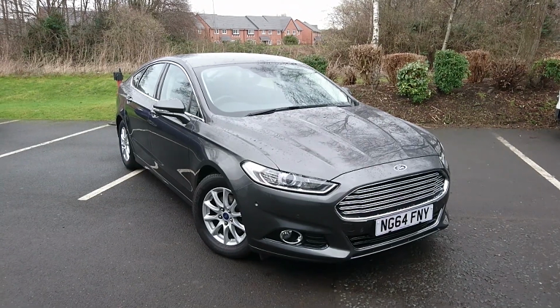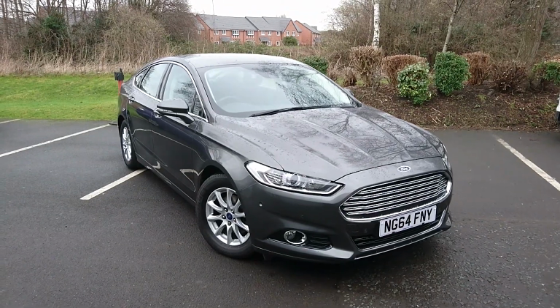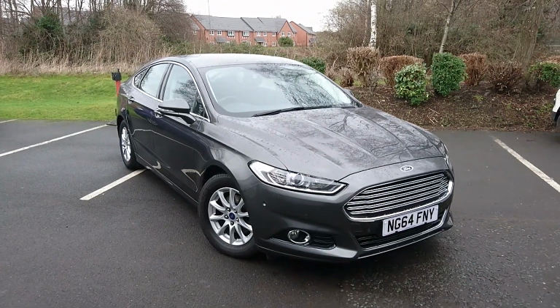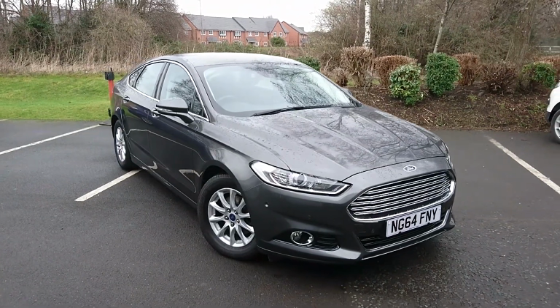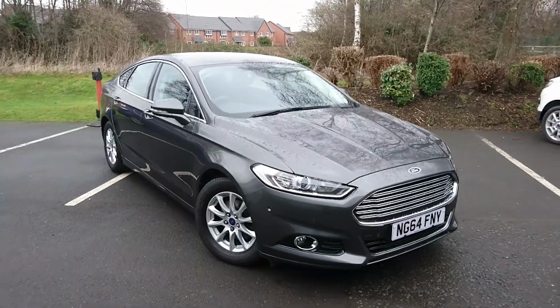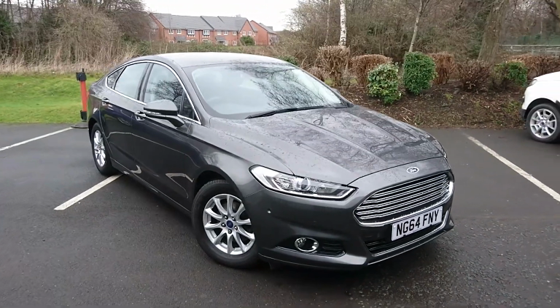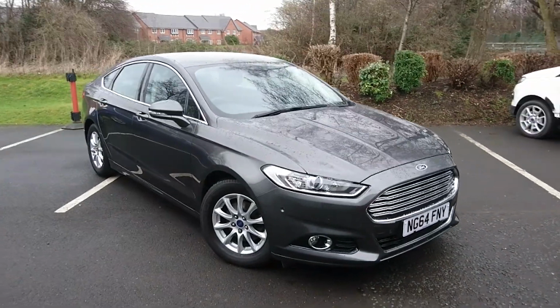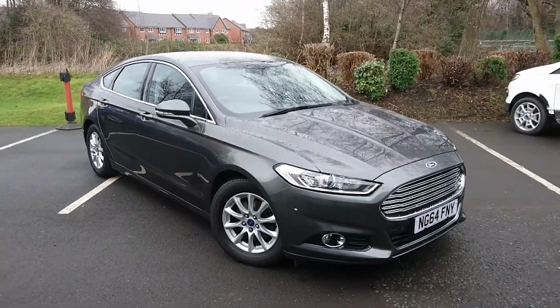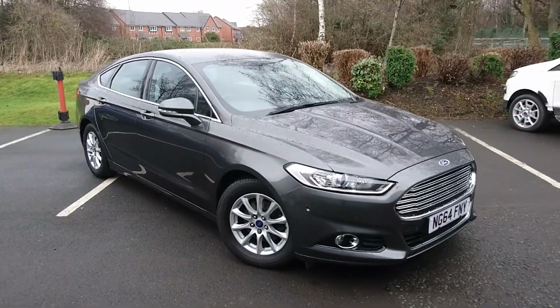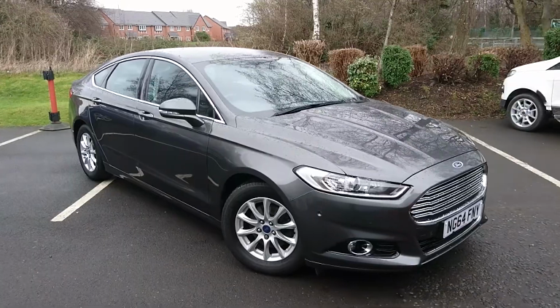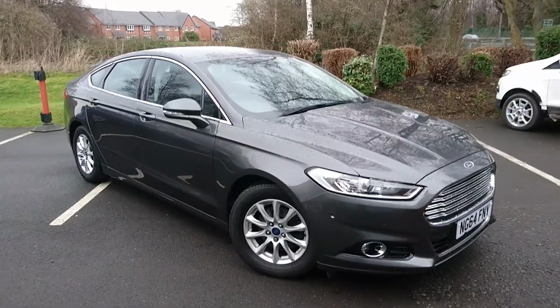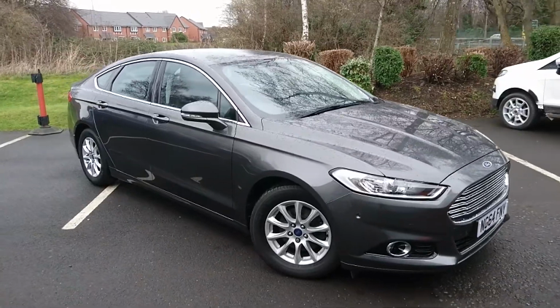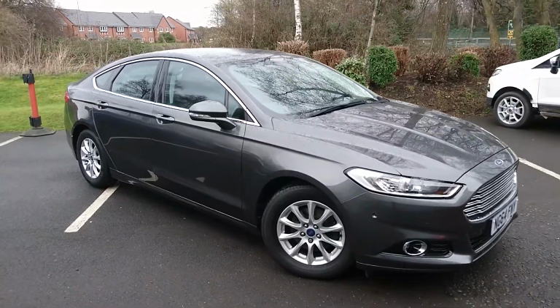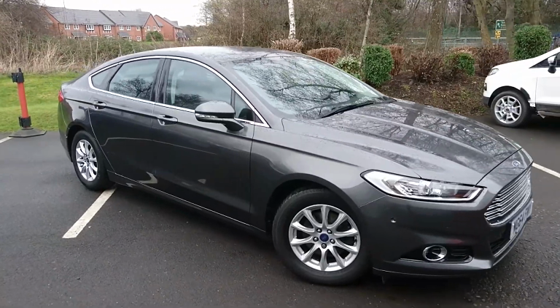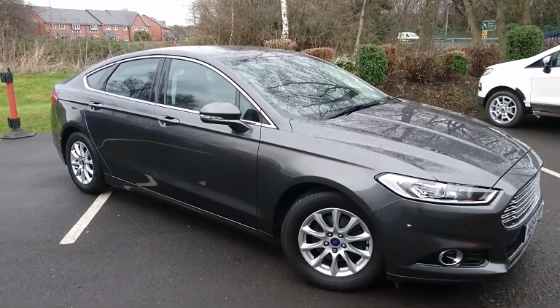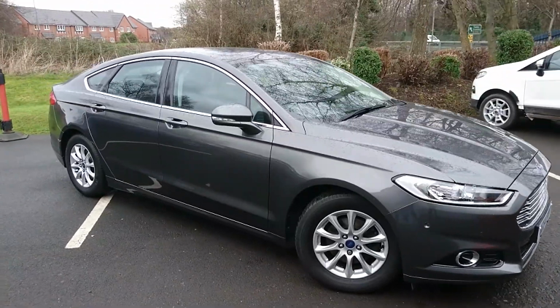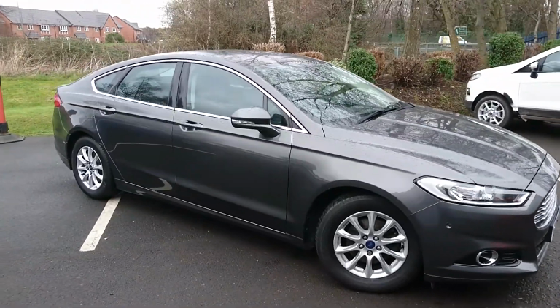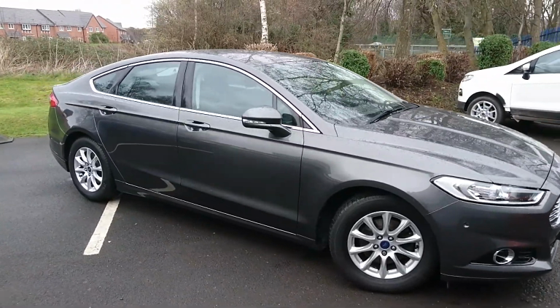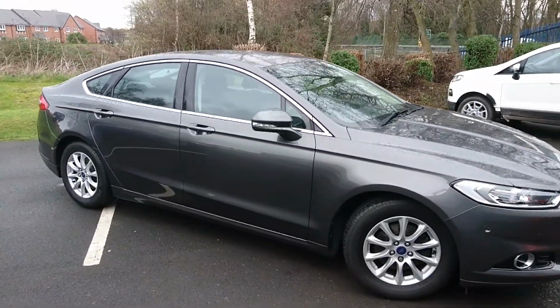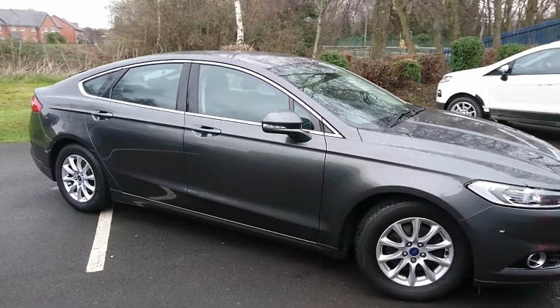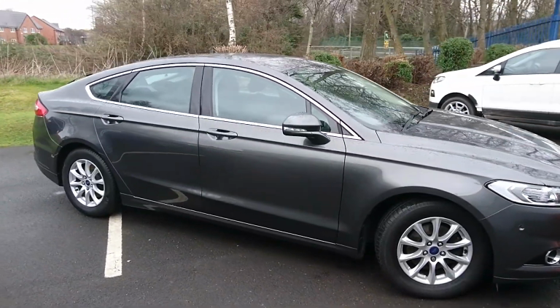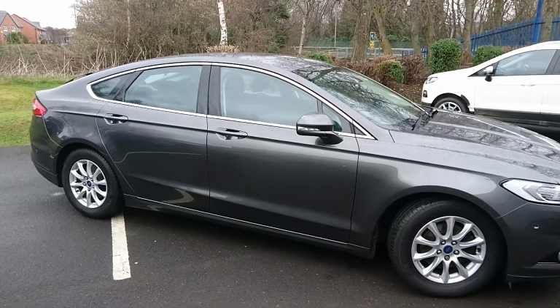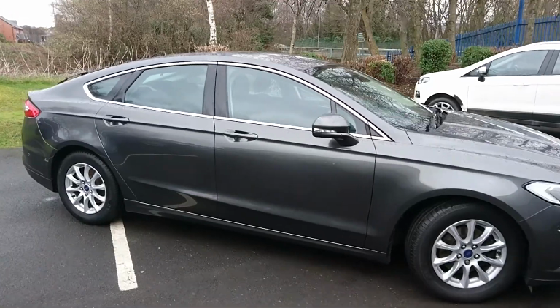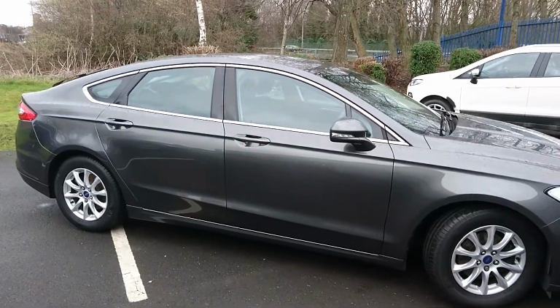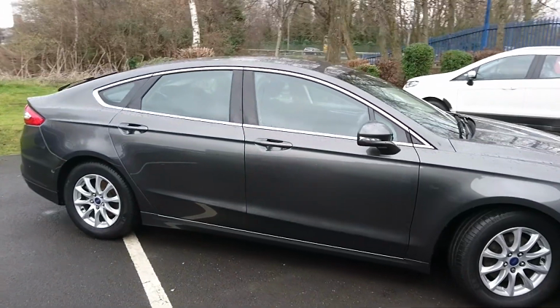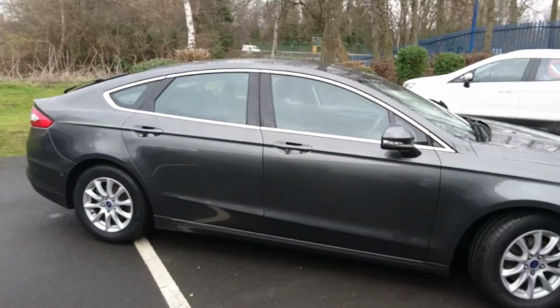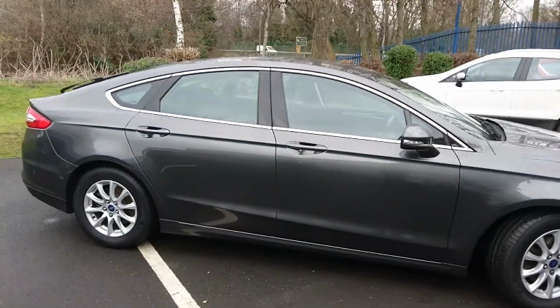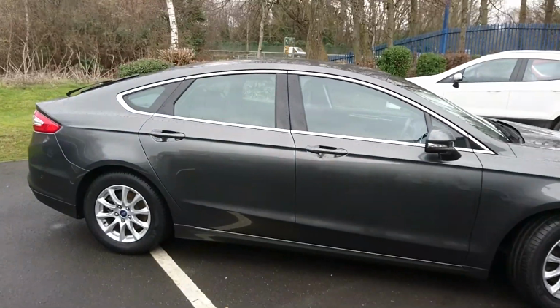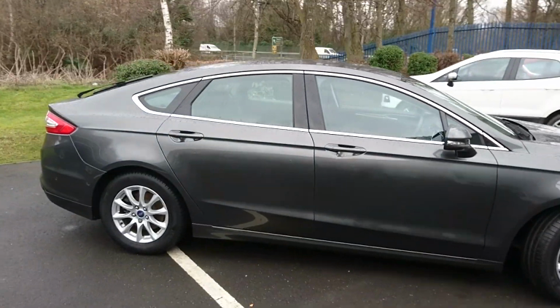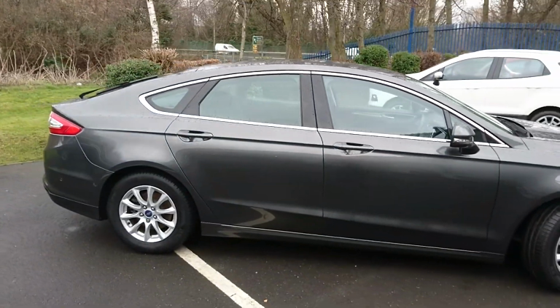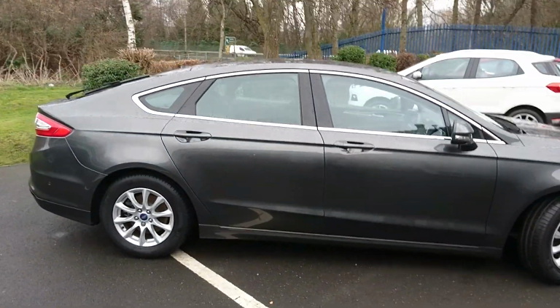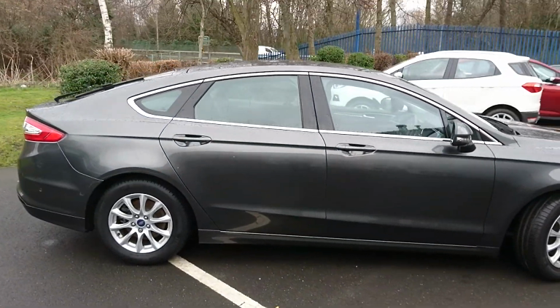Here we have a Ford Mondeo Titanium 2 litre diesel E-Kinetic. E-Kinetic means it has the slightly smaller wheels for better fuel economy. It has fuel efficient tyres and it also lowers very slightly to give it better aerodynamics.